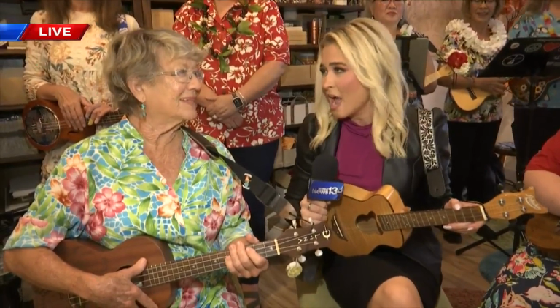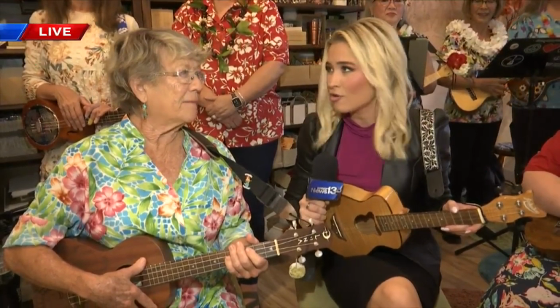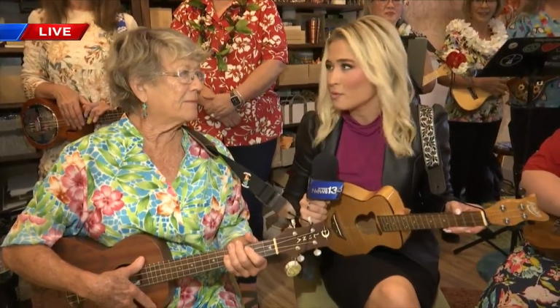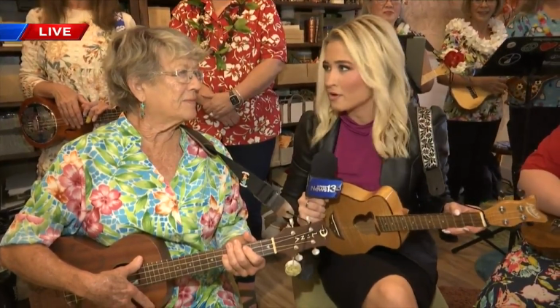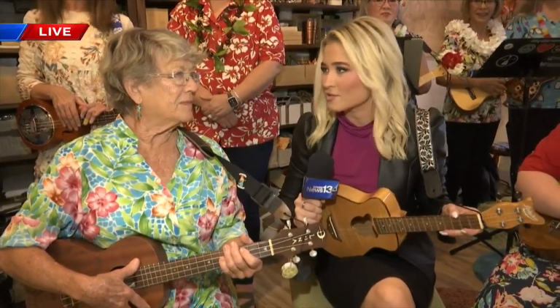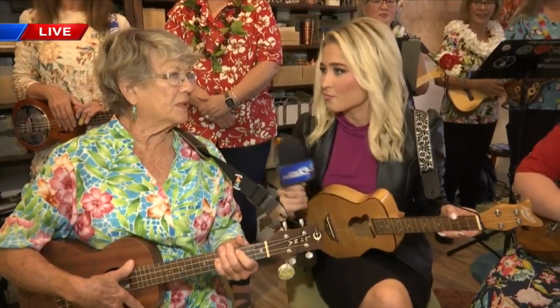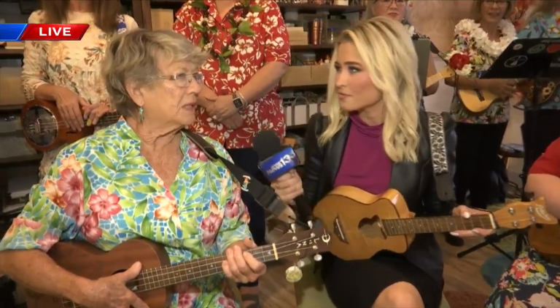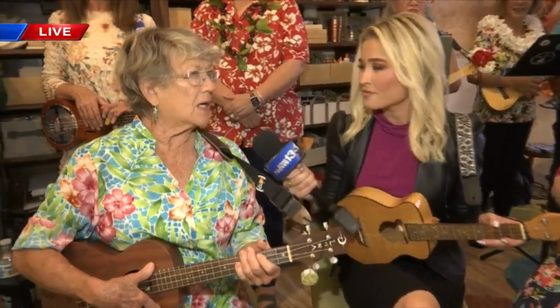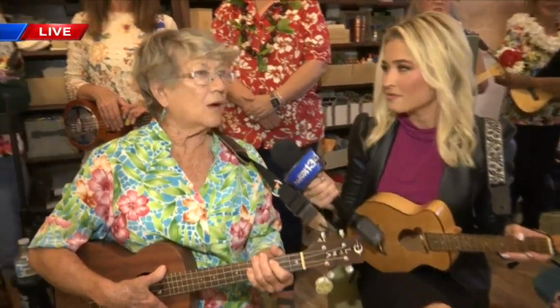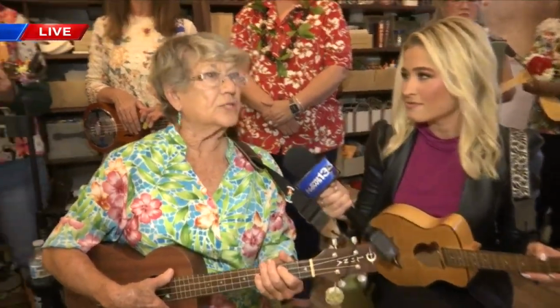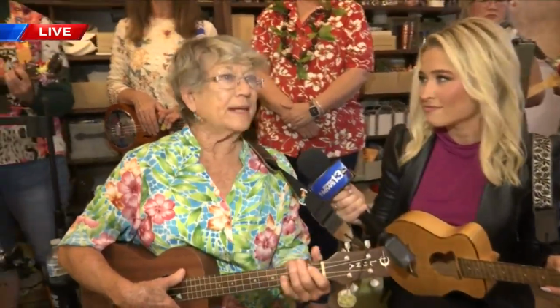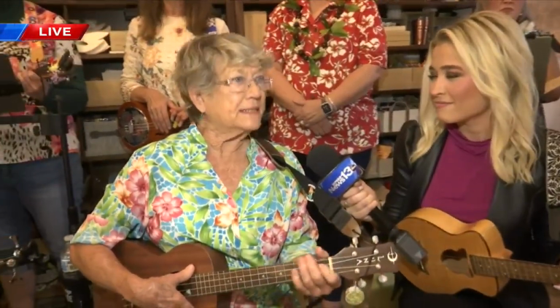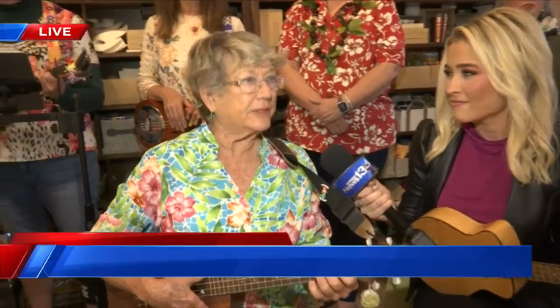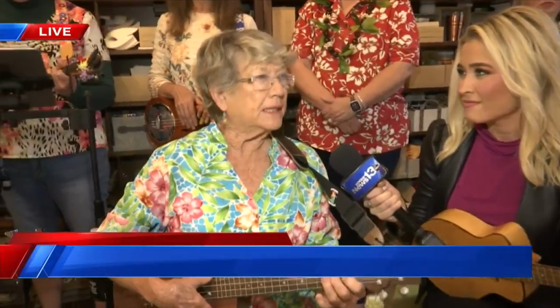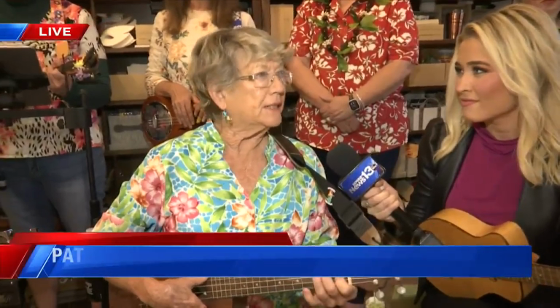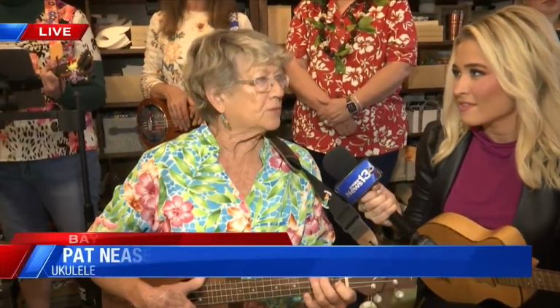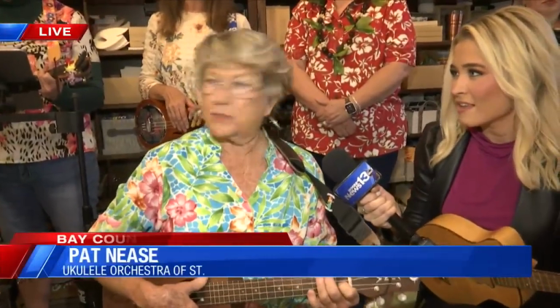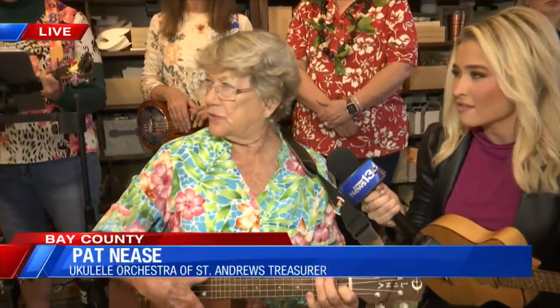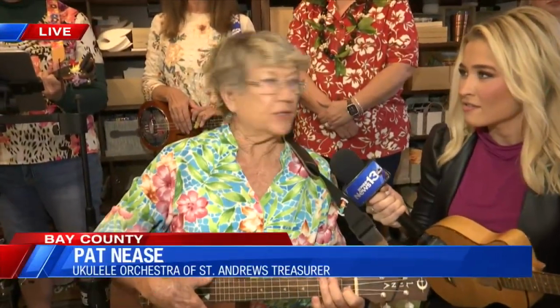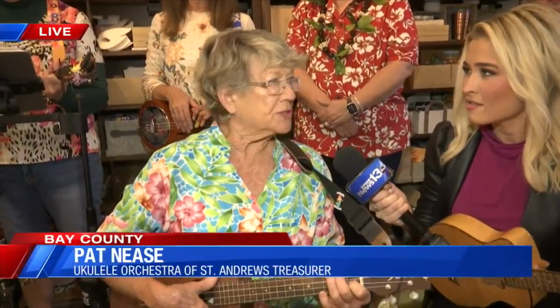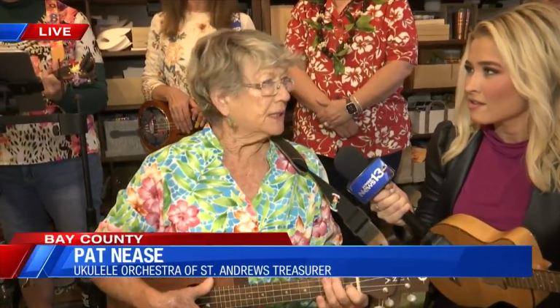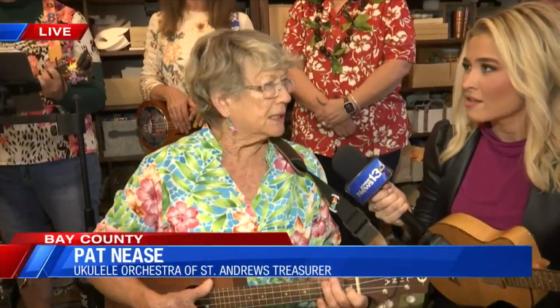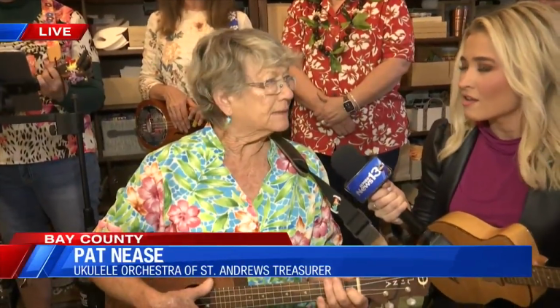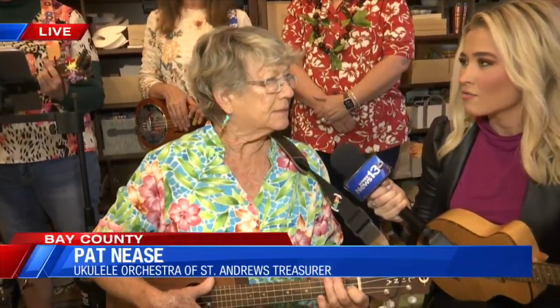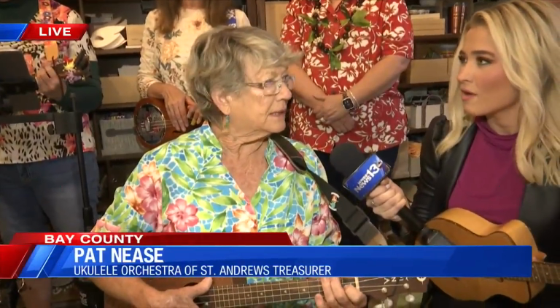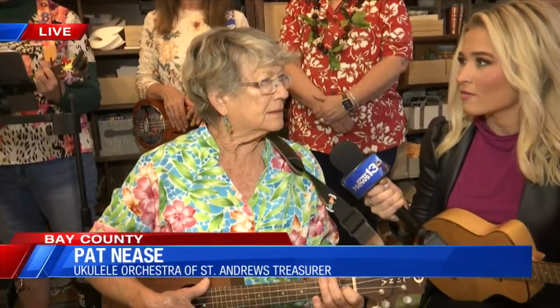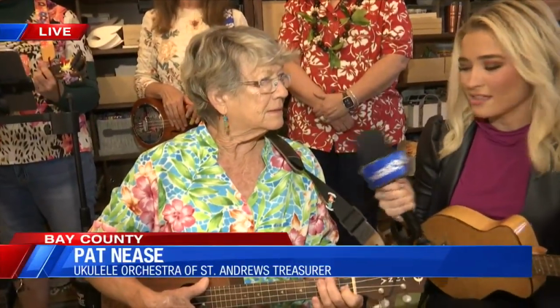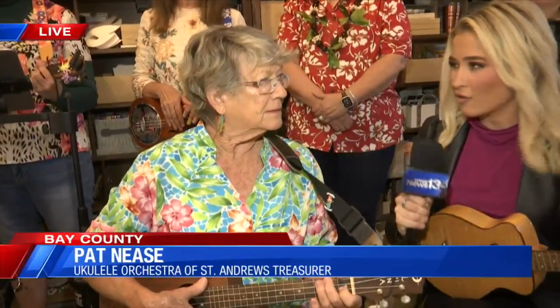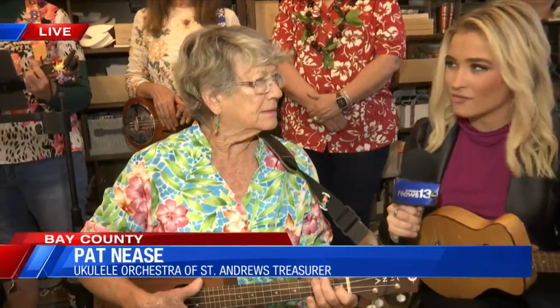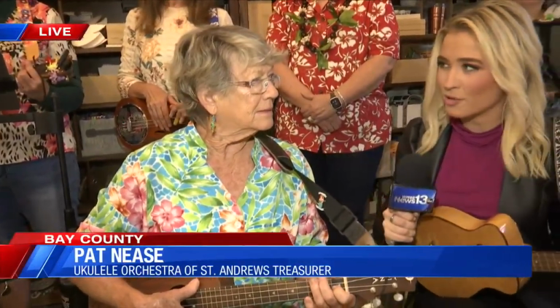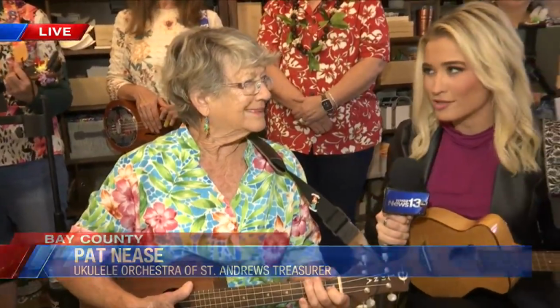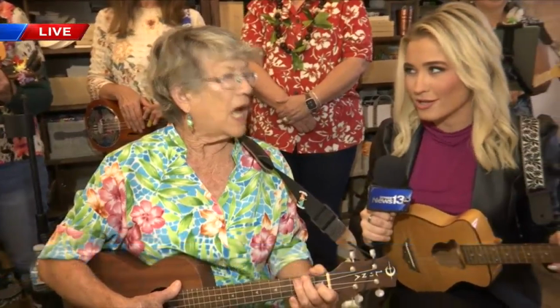How long have you been a part of this group? Just about since the very beginning — it was 2013, I think.